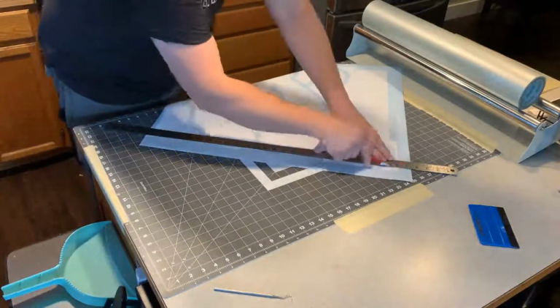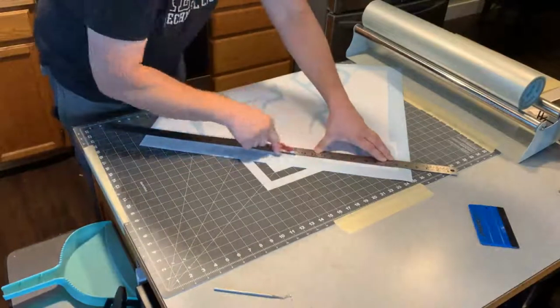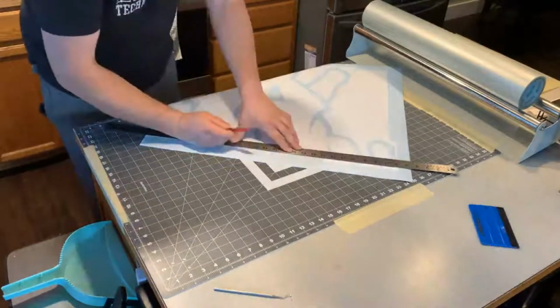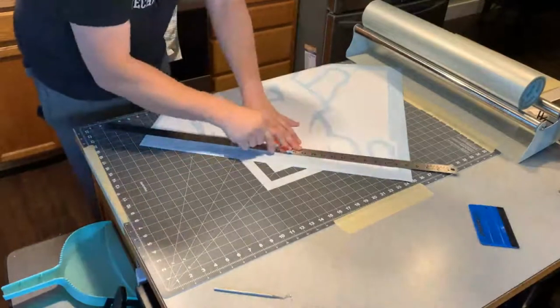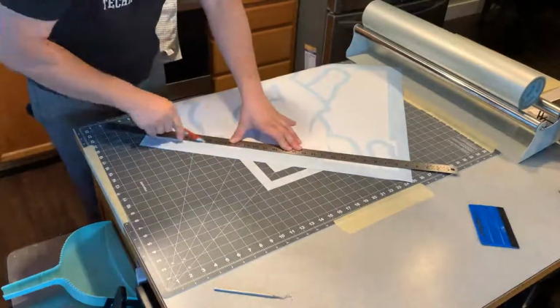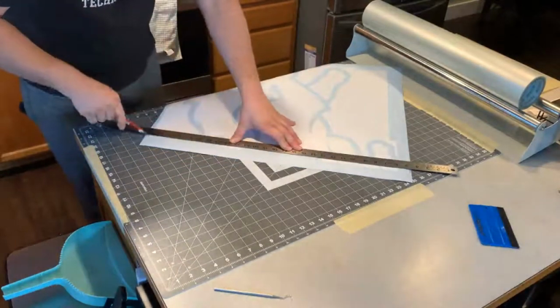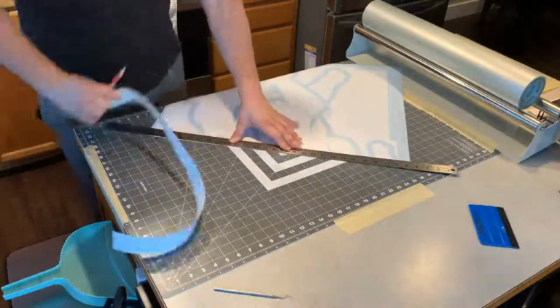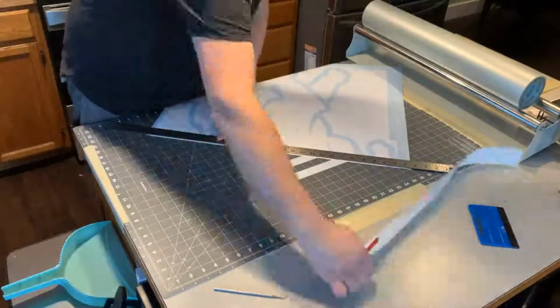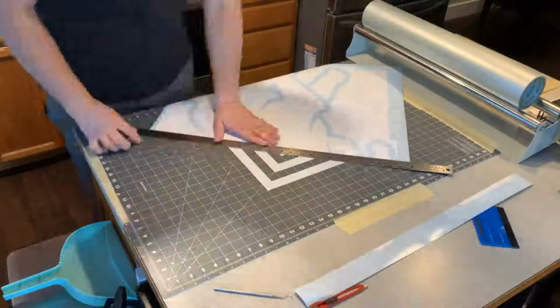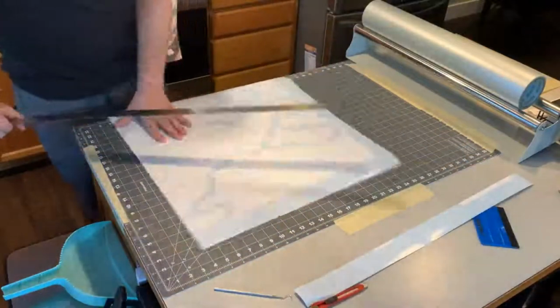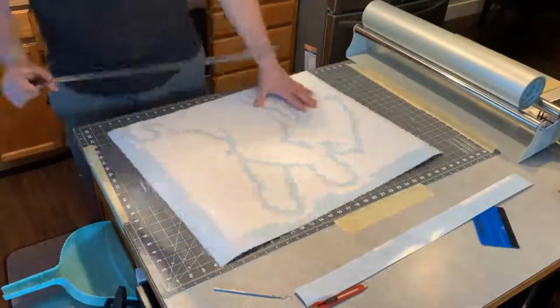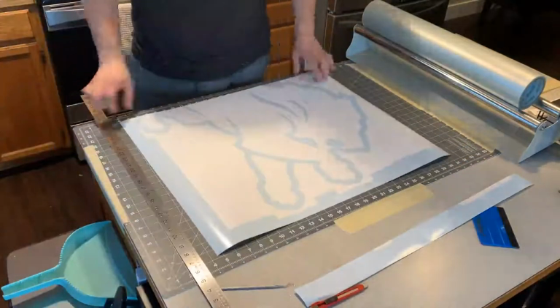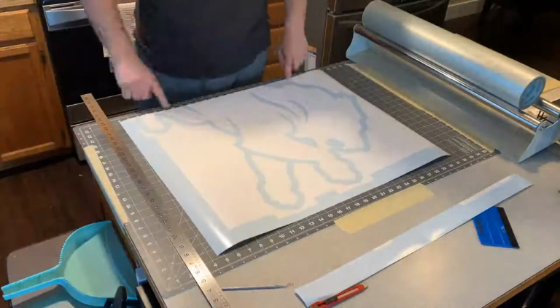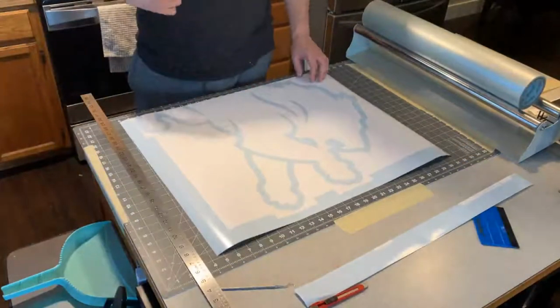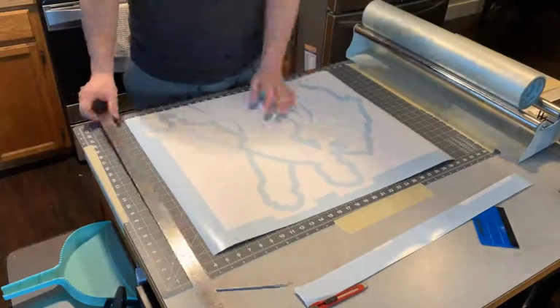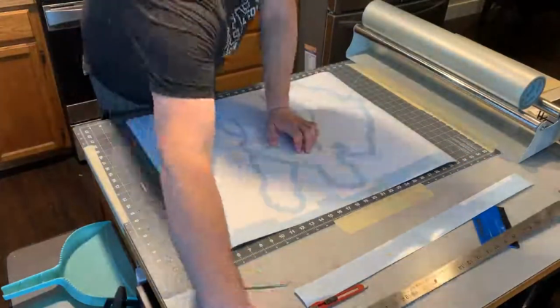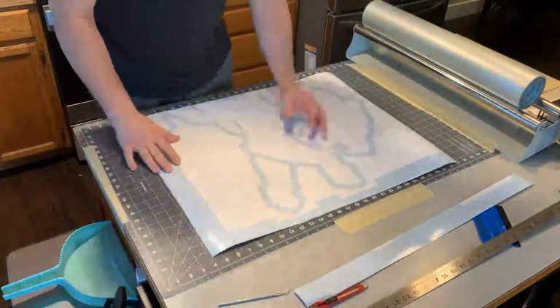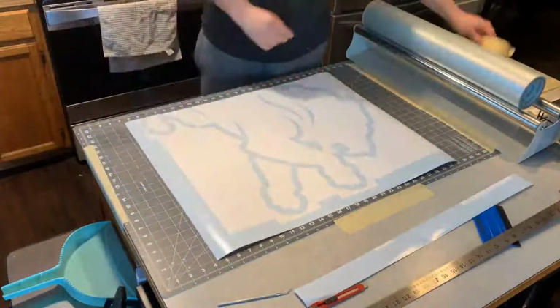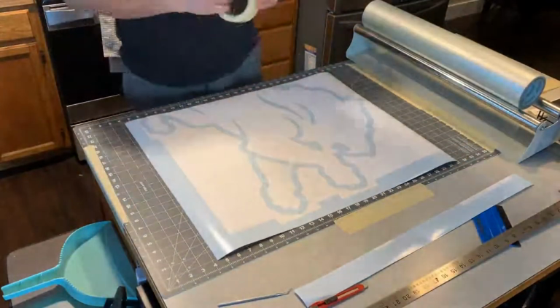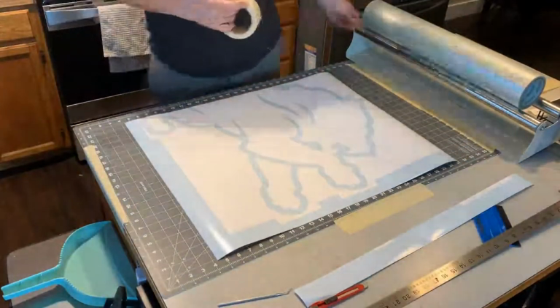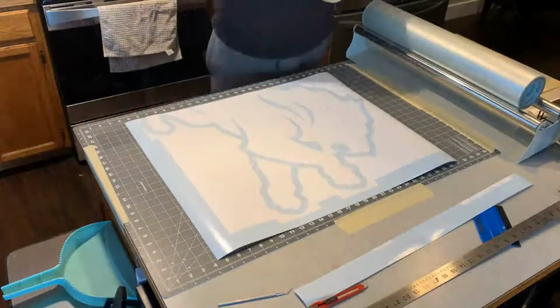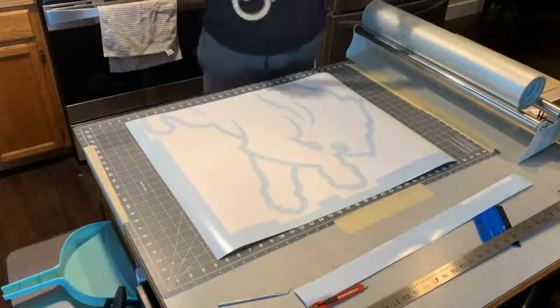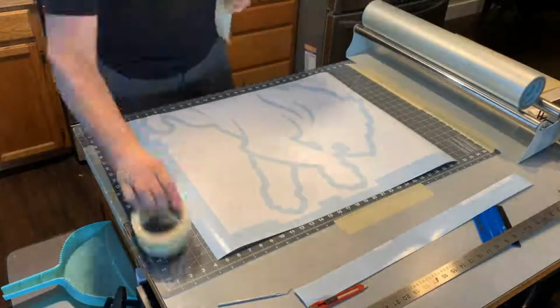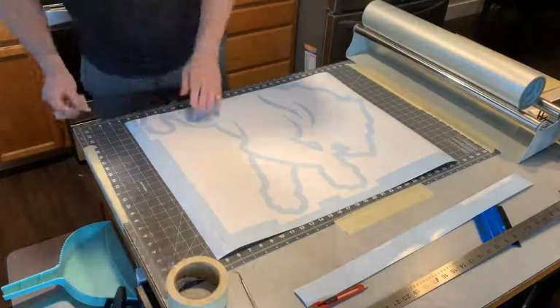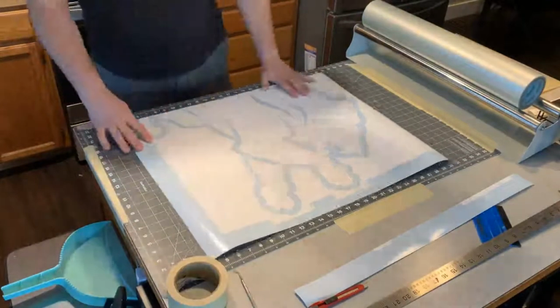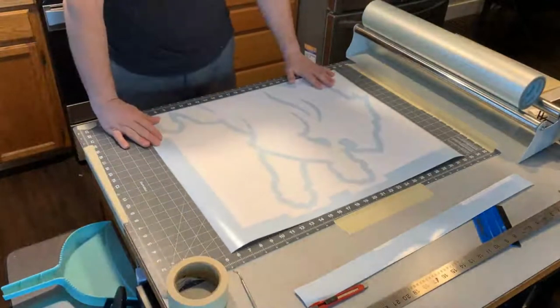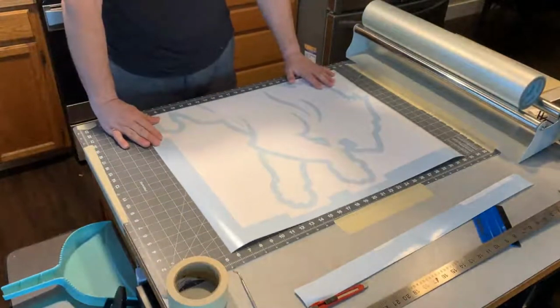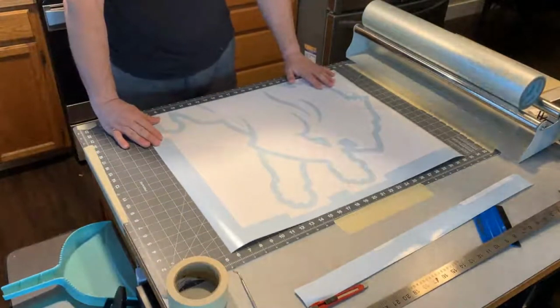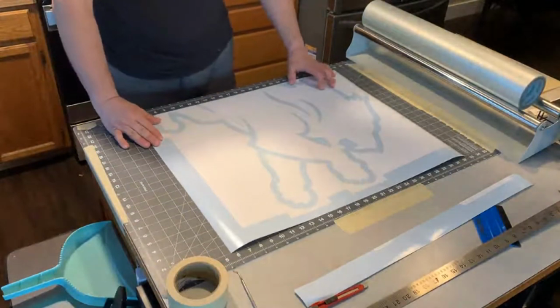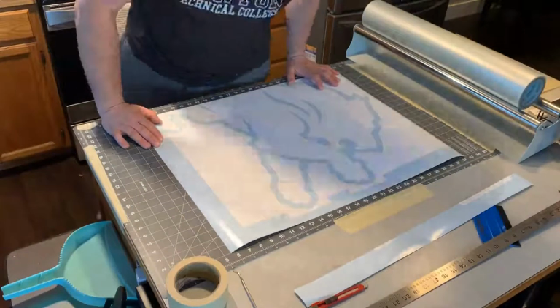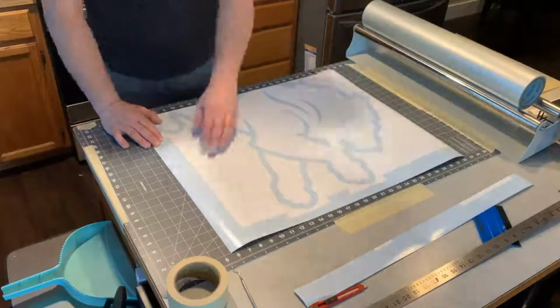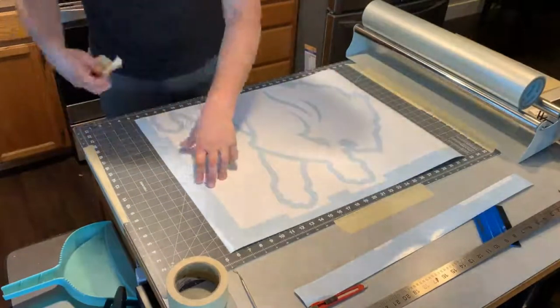So I taped my mat down. Here I am cutting my stencil. It's going to line up square on an edge to what it's going on, so that's why I cut that off where I did.